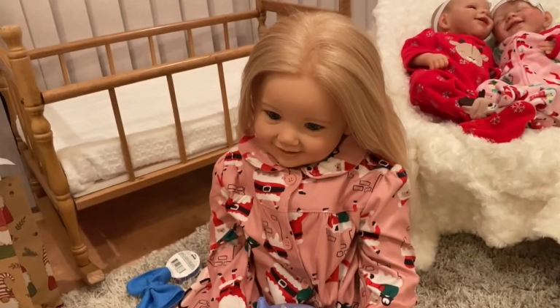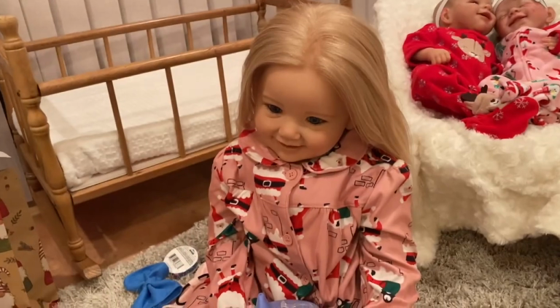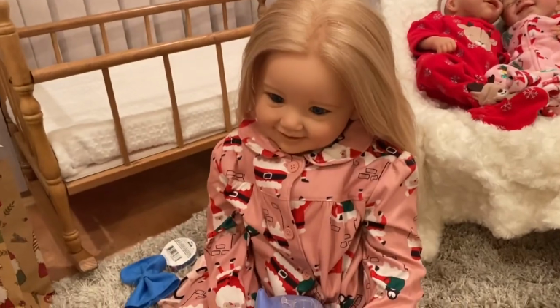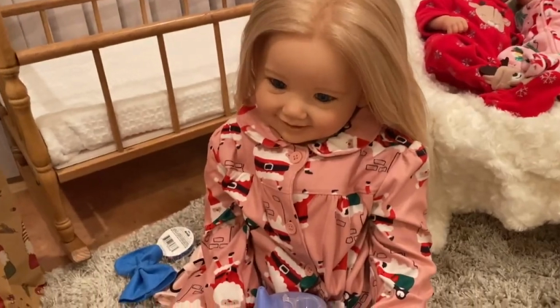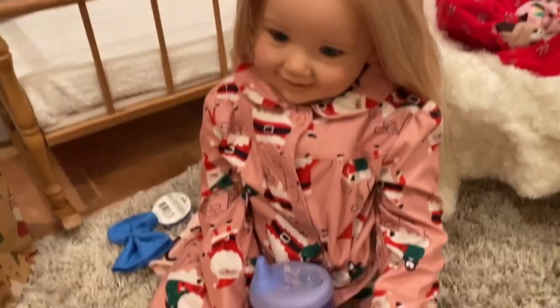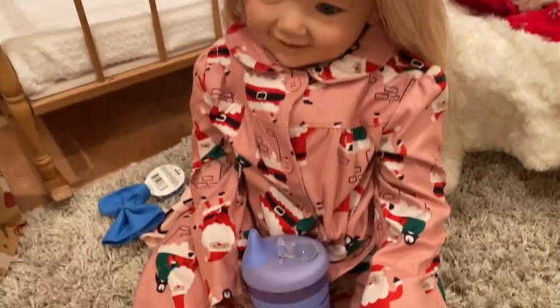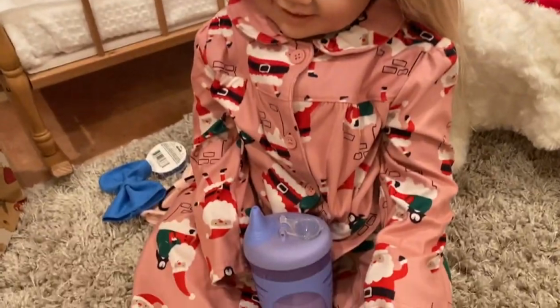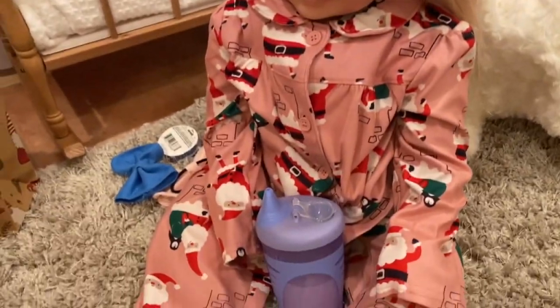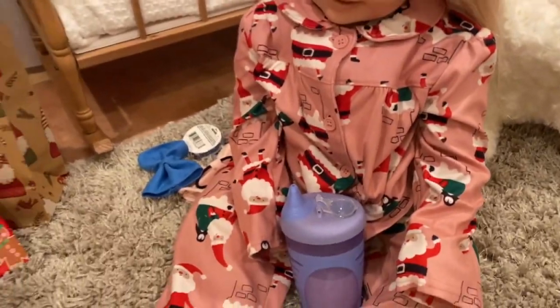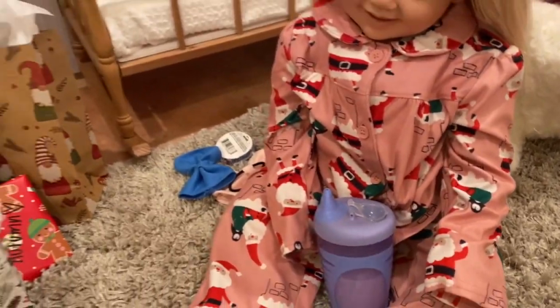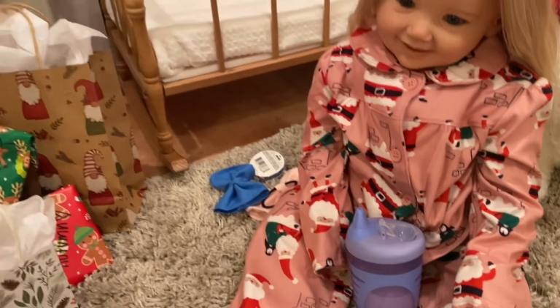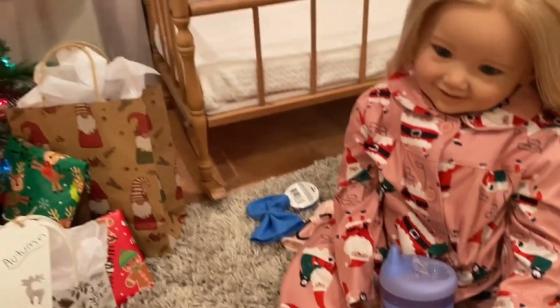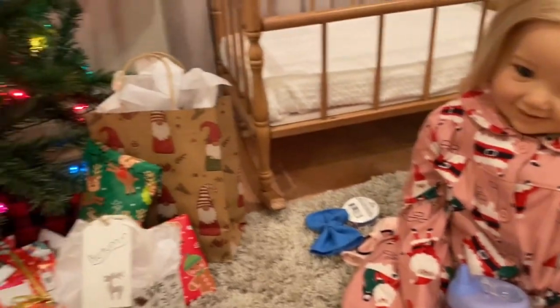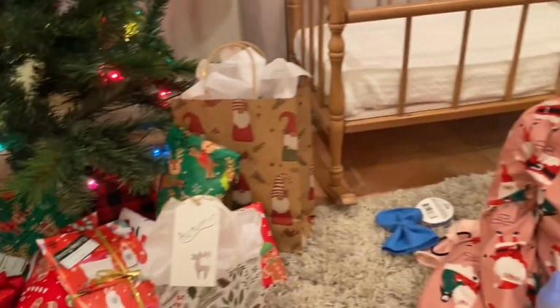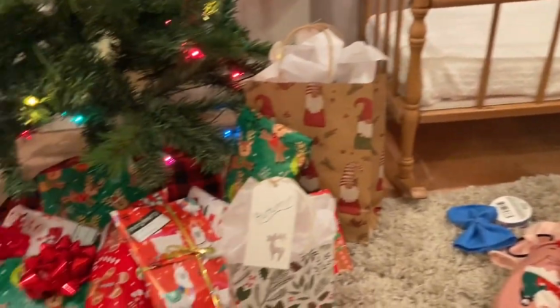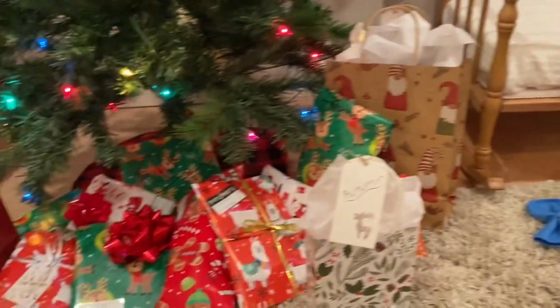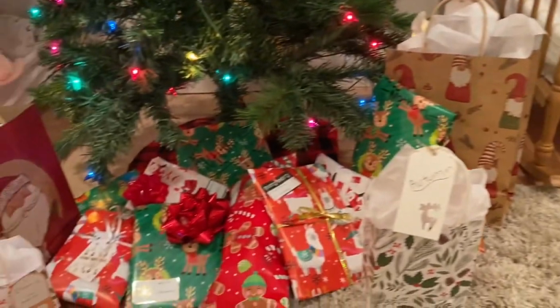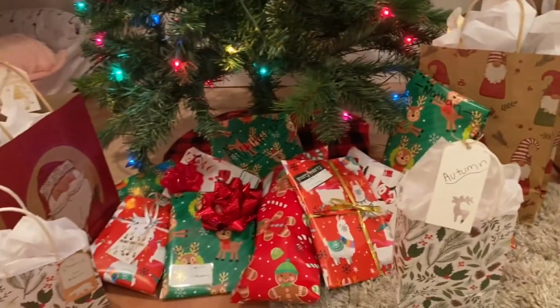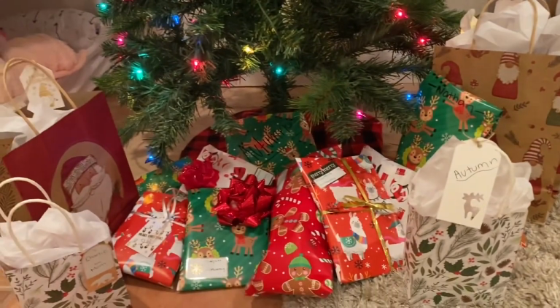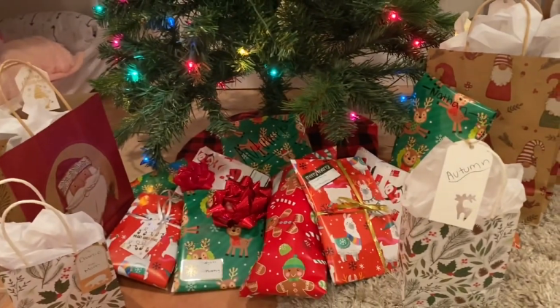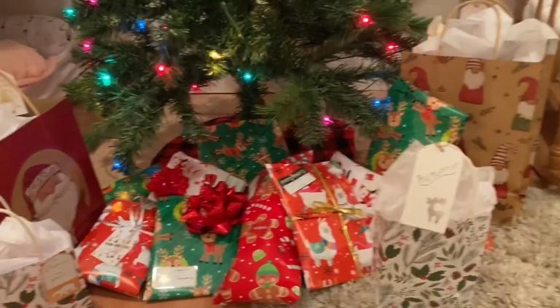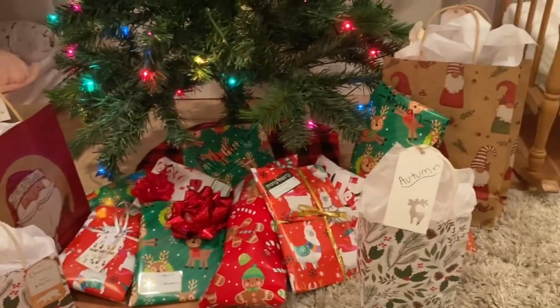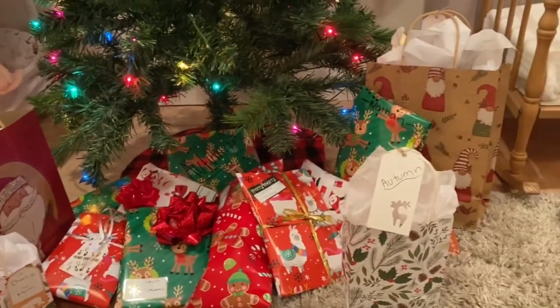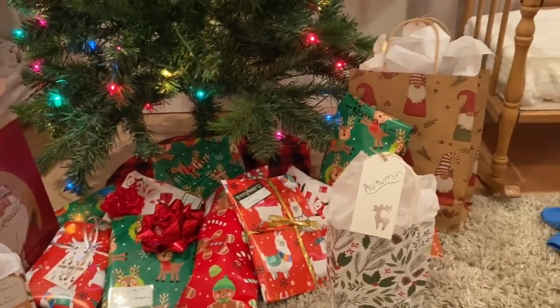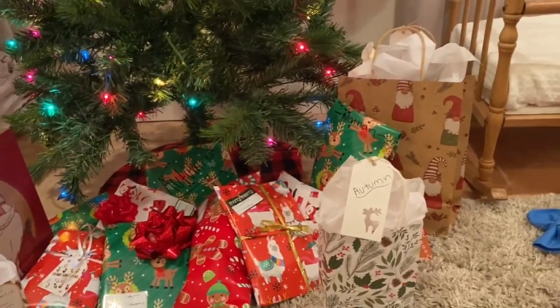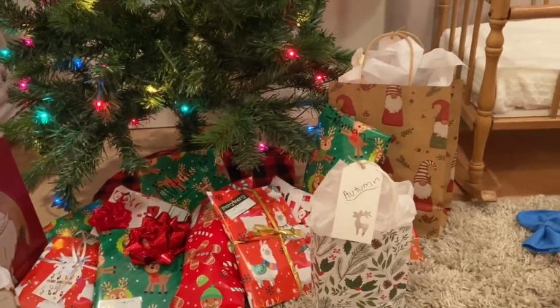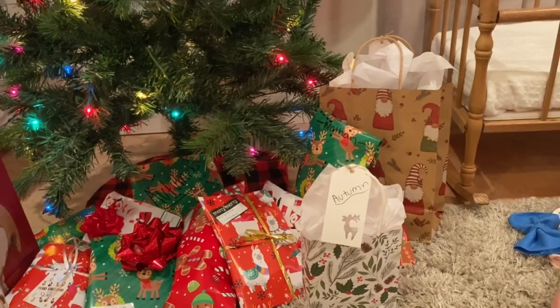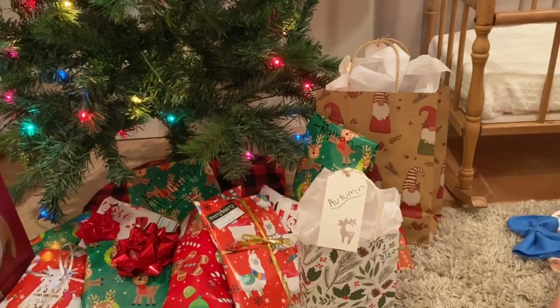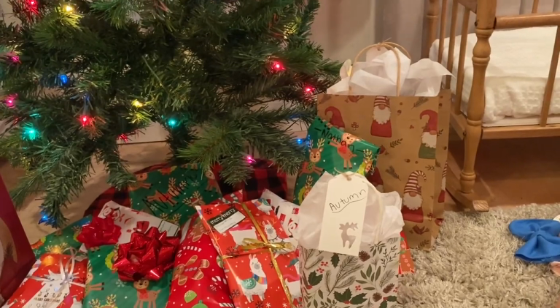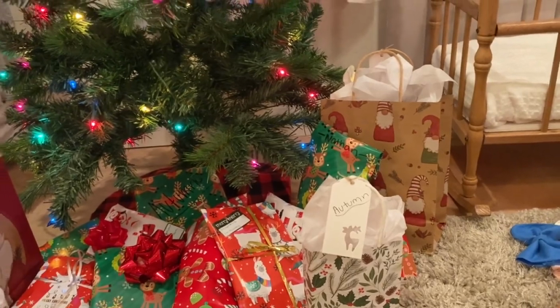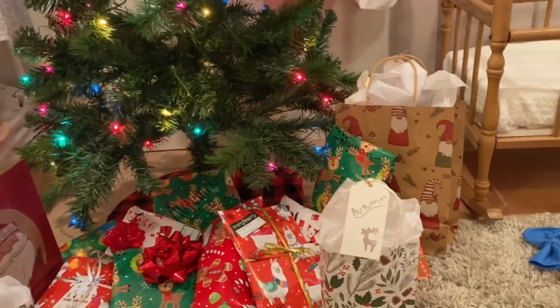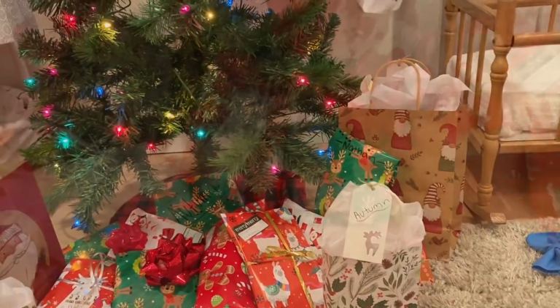We took a quick break to eat breakfast — Autumn is just finishing up right now. And now we are going to be opening the presents. The babies are so excited.